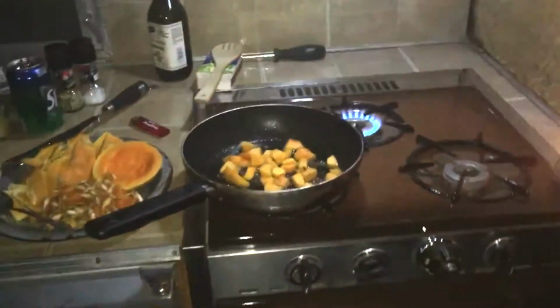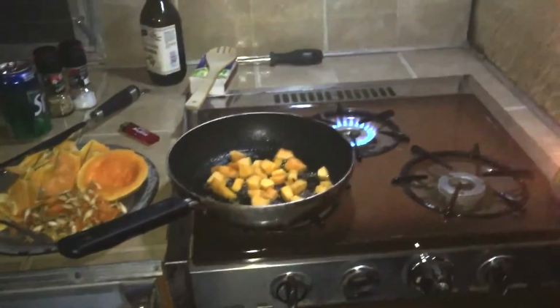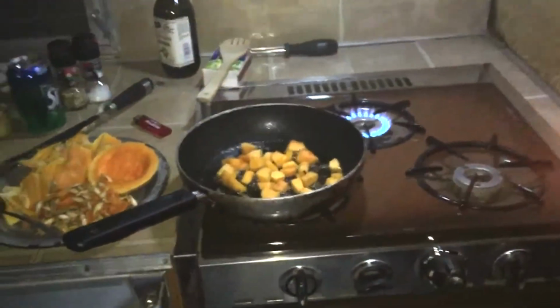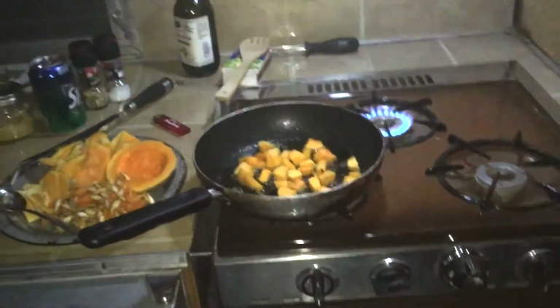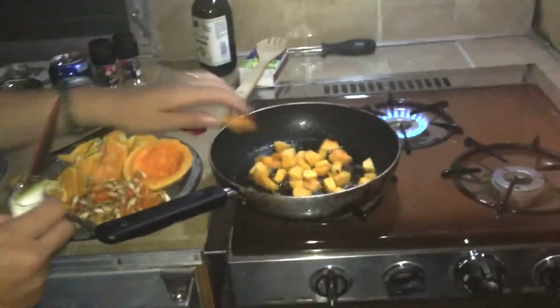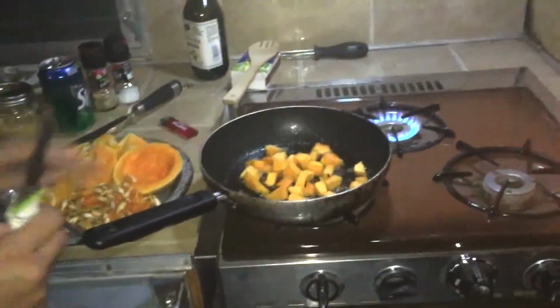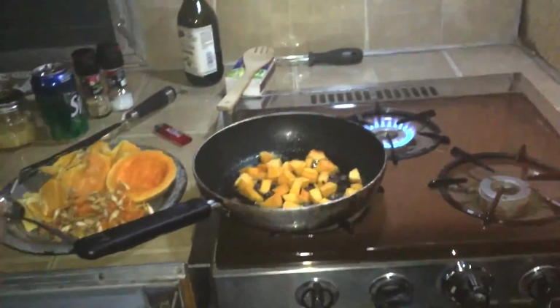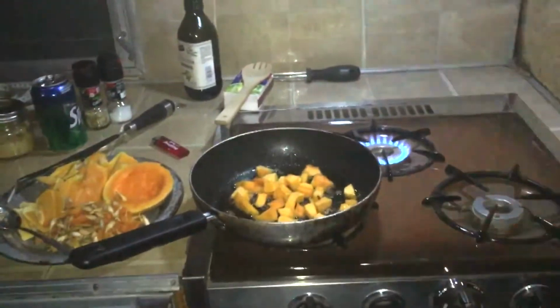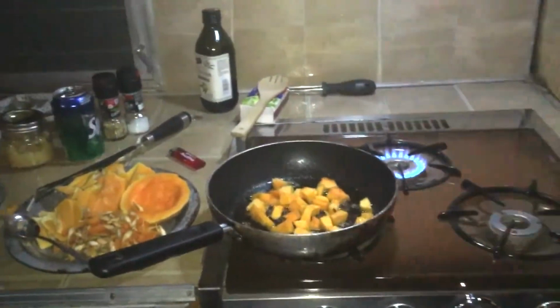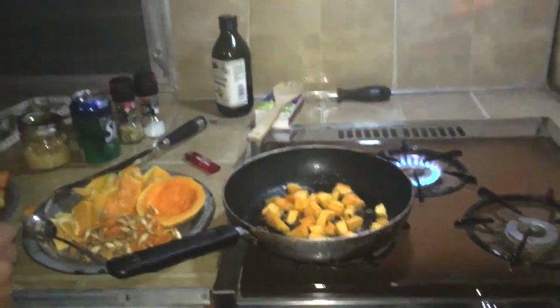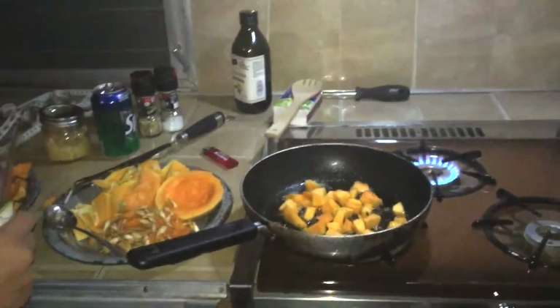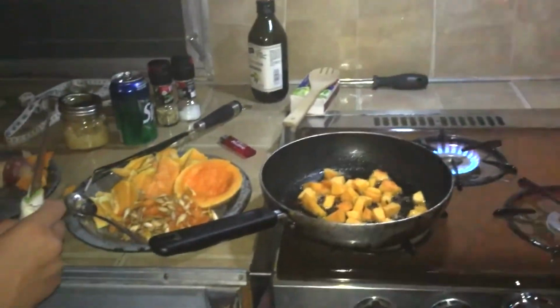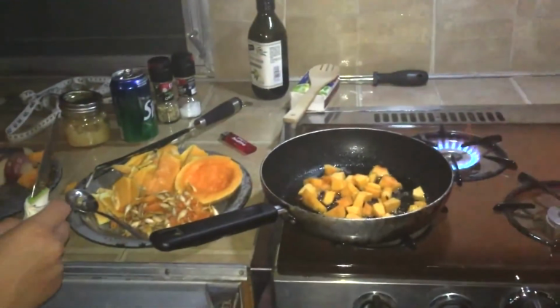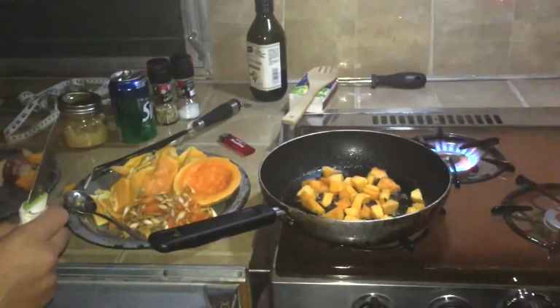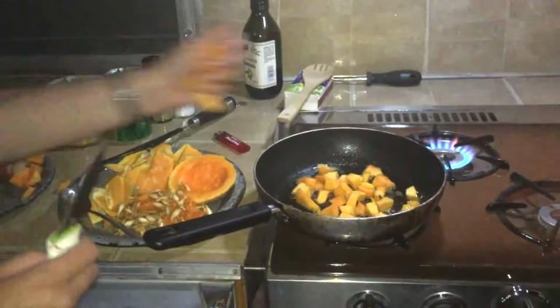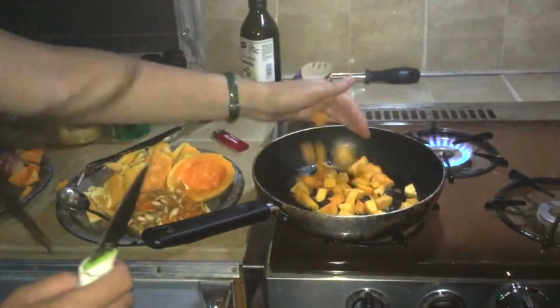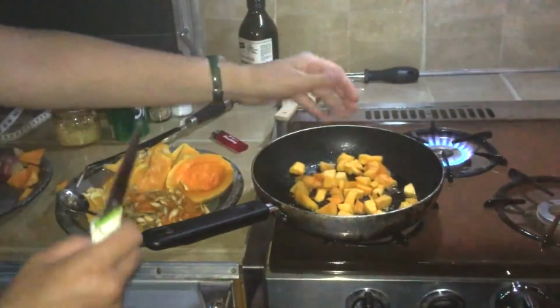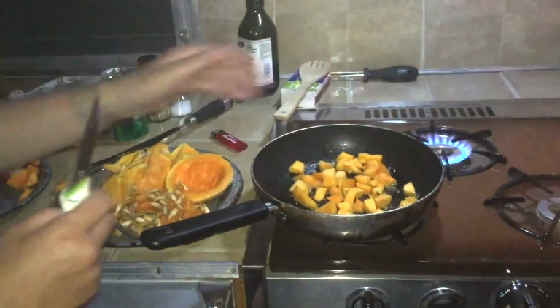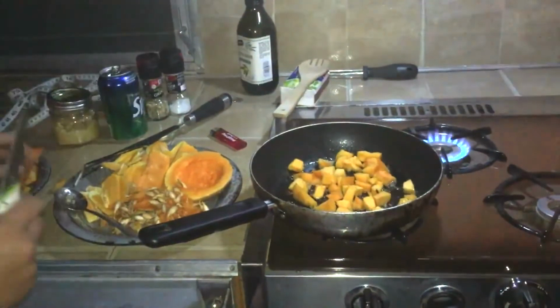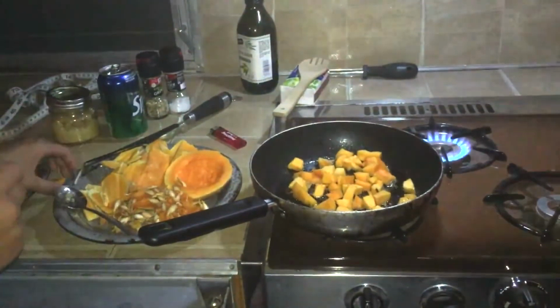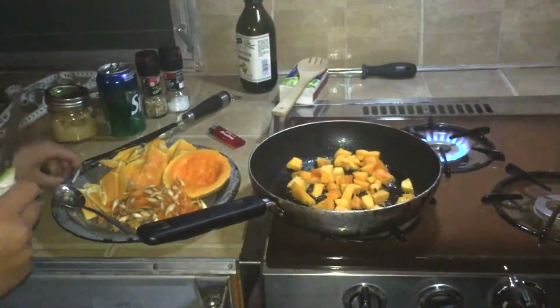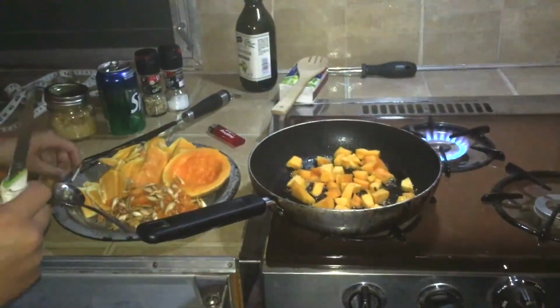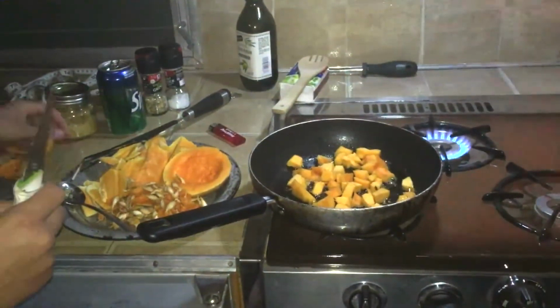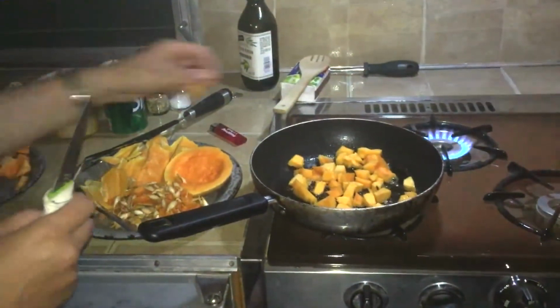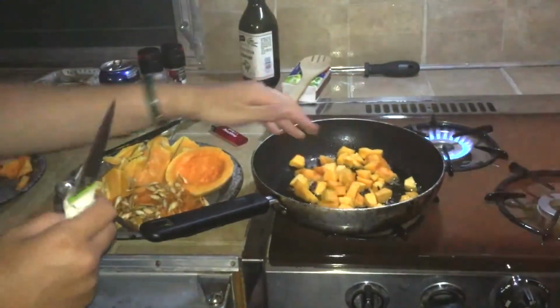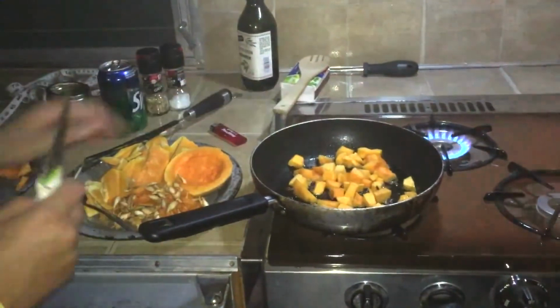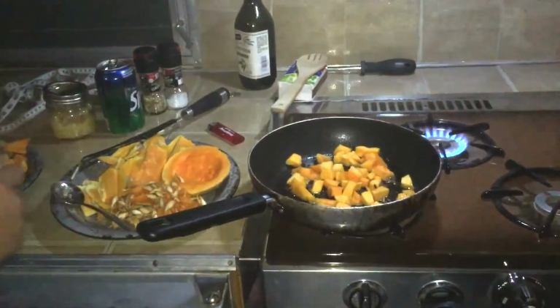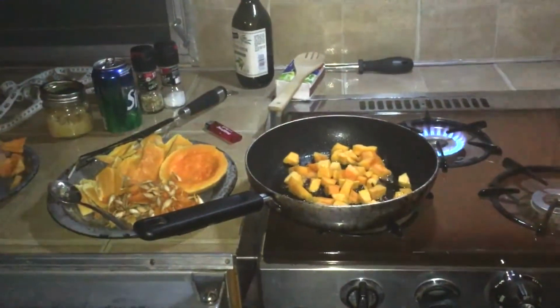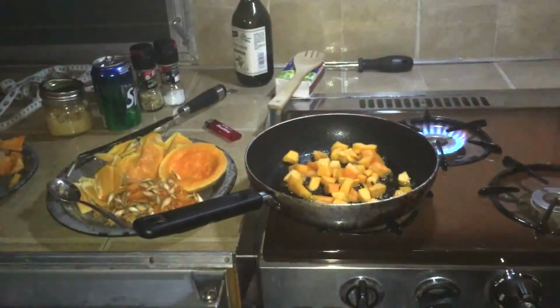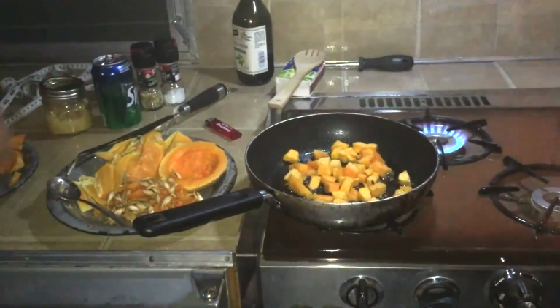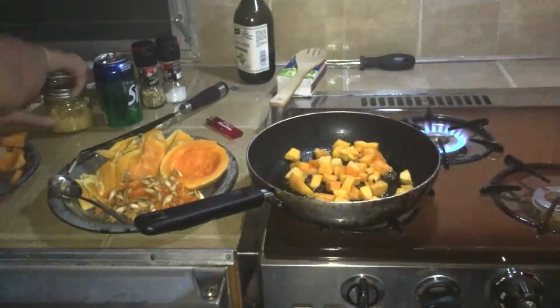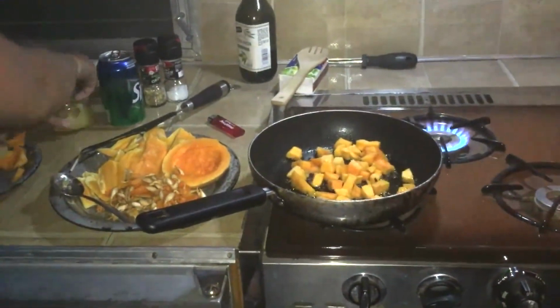Mmm. Chef Kesar. It's gonna be a little burnt — the garlic at least. That's okay, we'll put some fresh garlic in there.